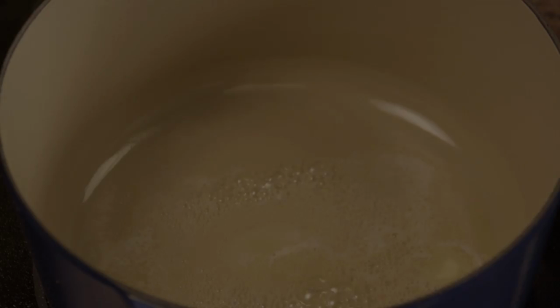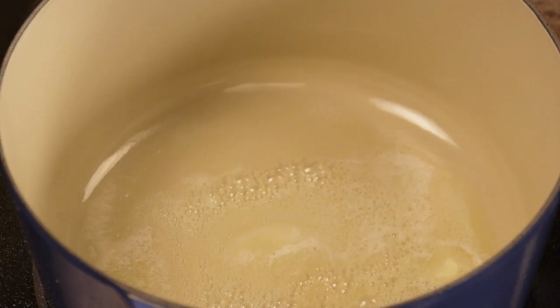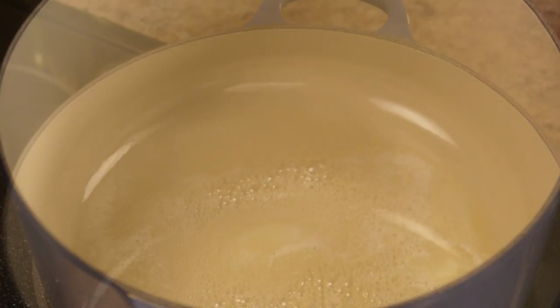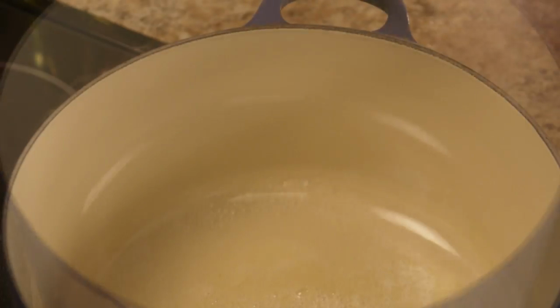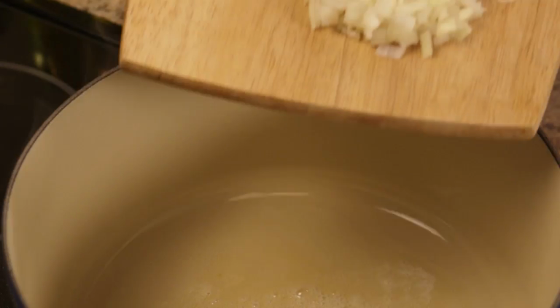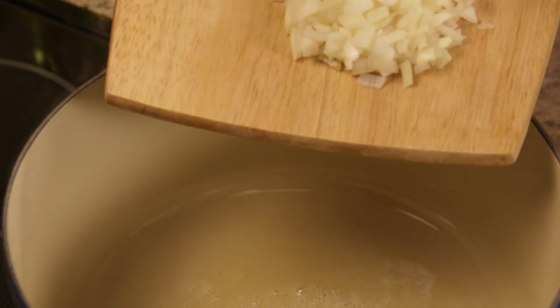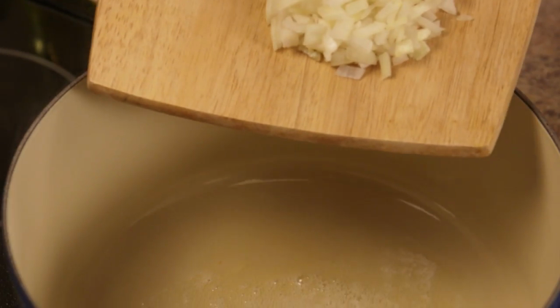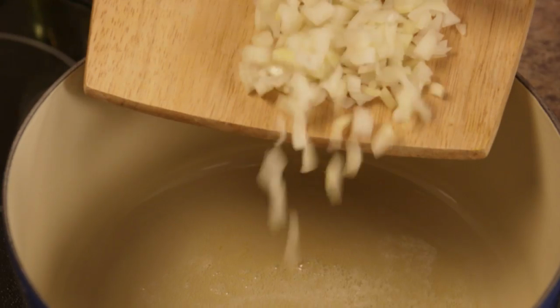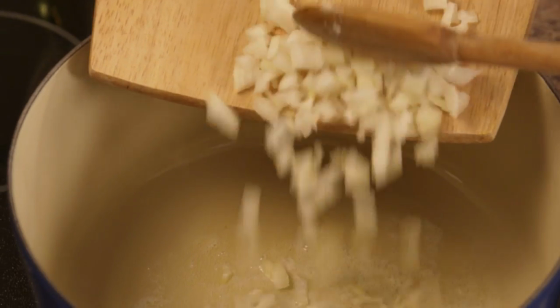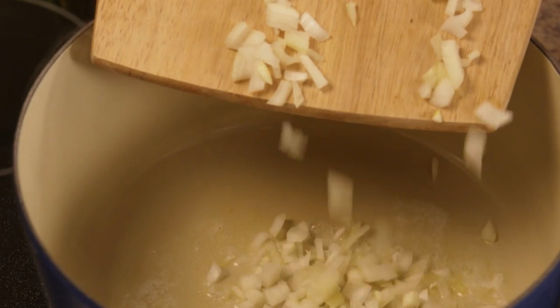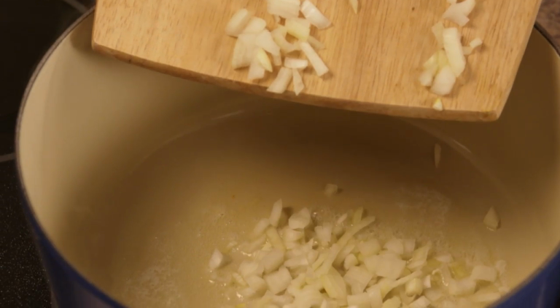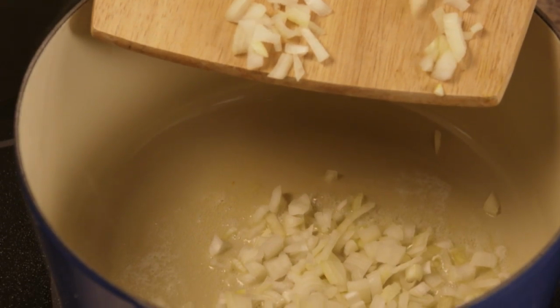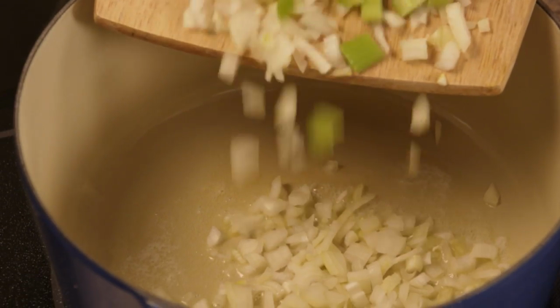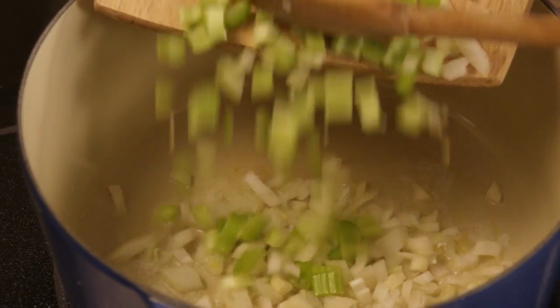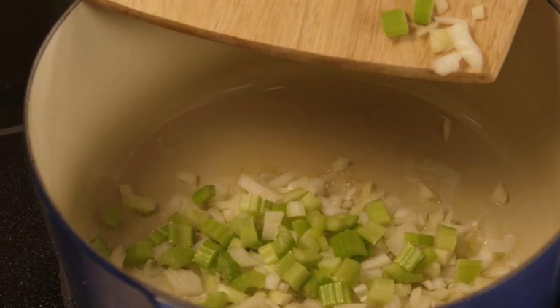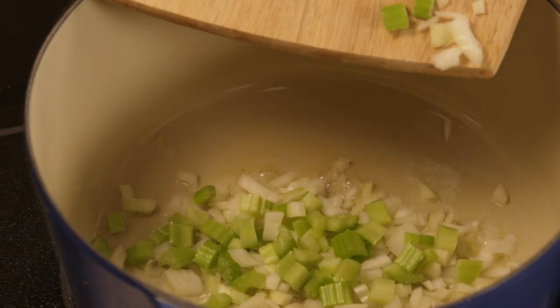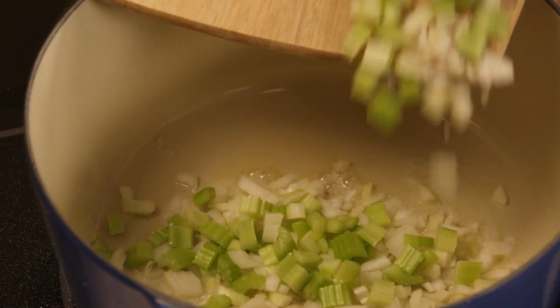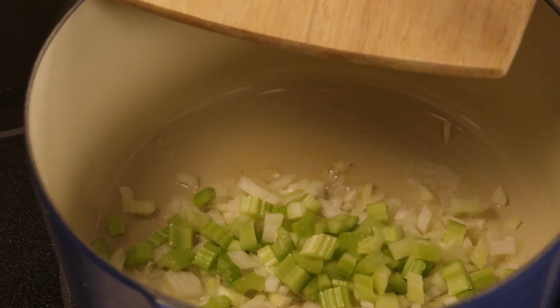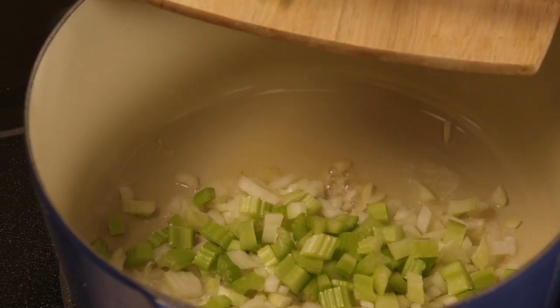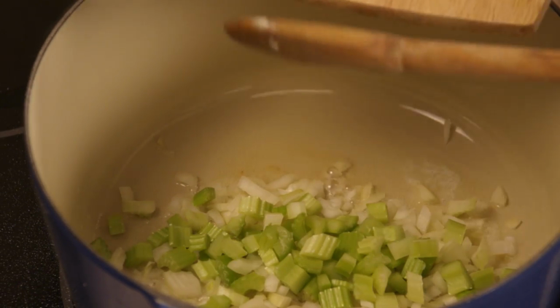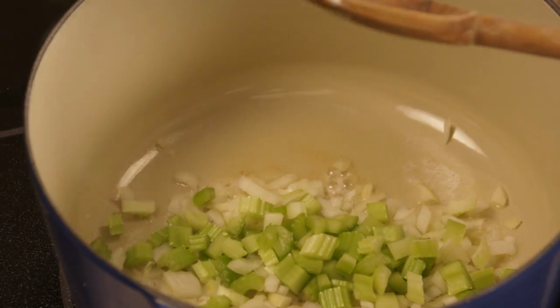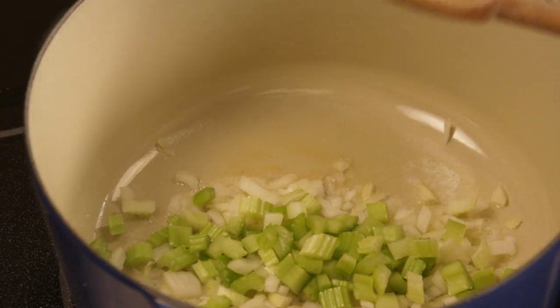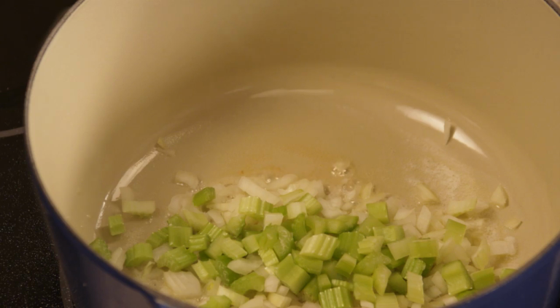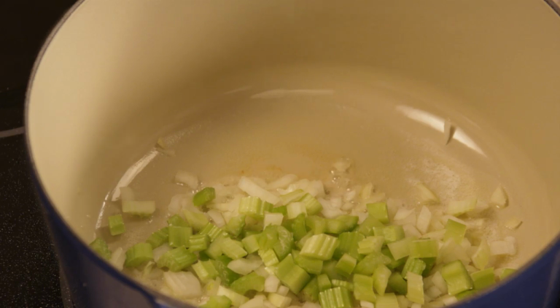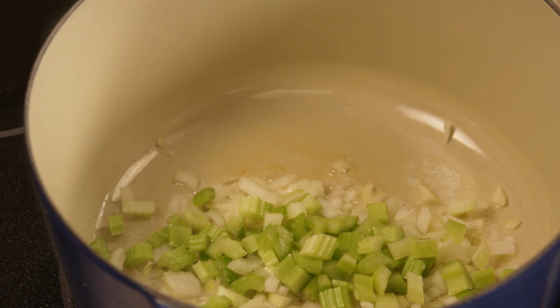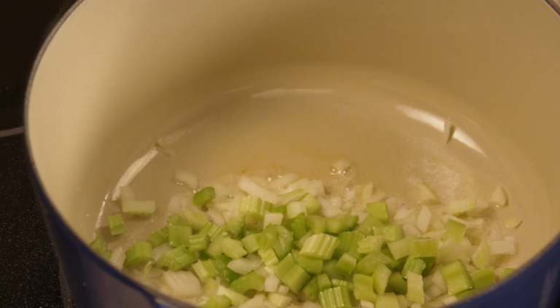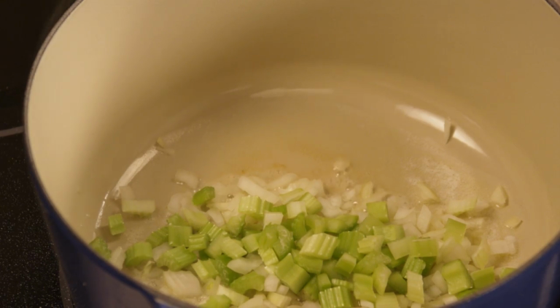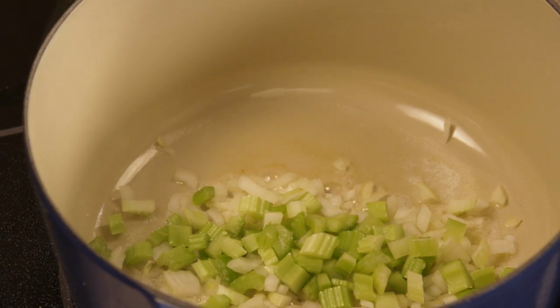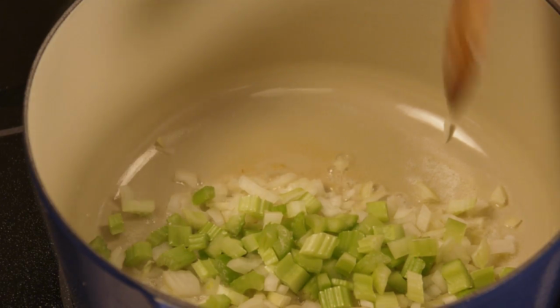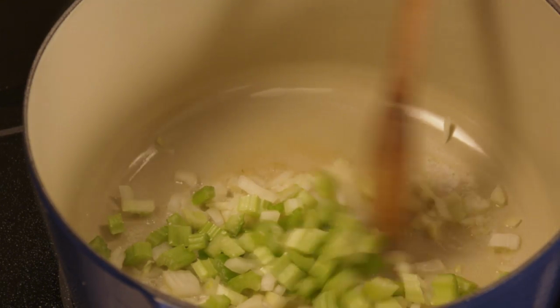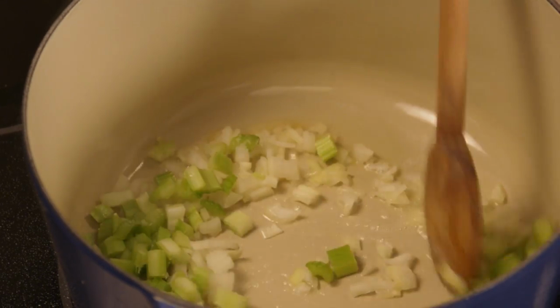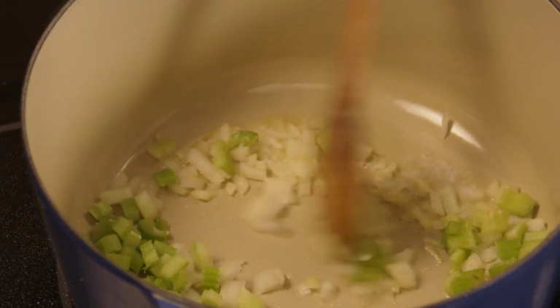Use a large pot set over medium heat and melt one tablespoon of butter. Add the onion and celery to the pot. Cook and stir them for about five minutes or until they're tender.